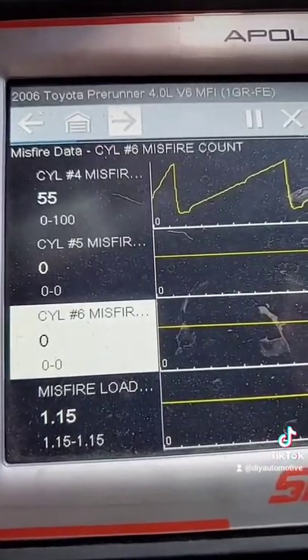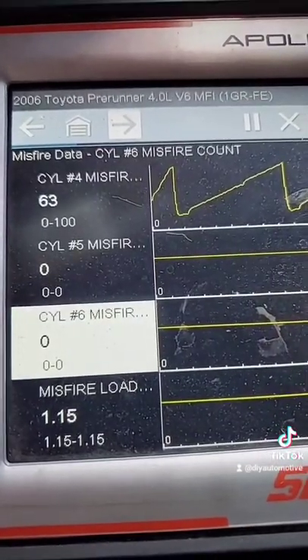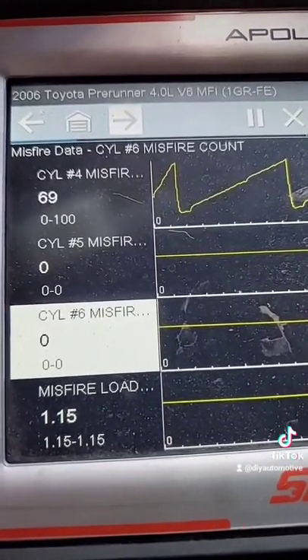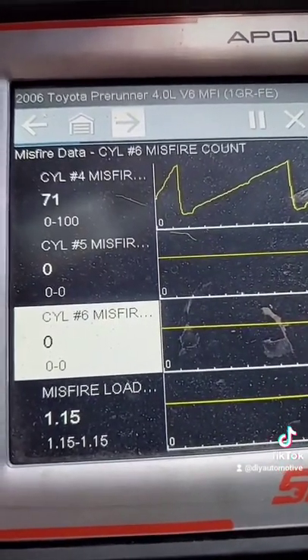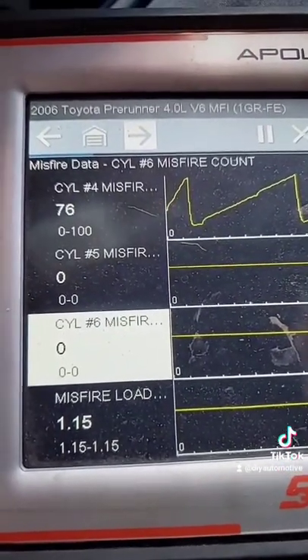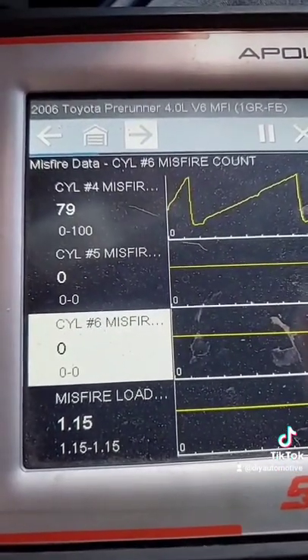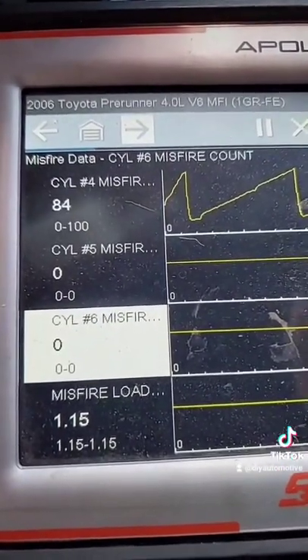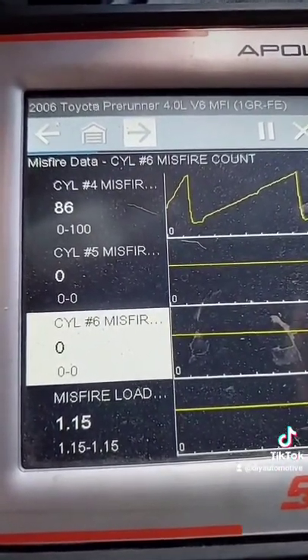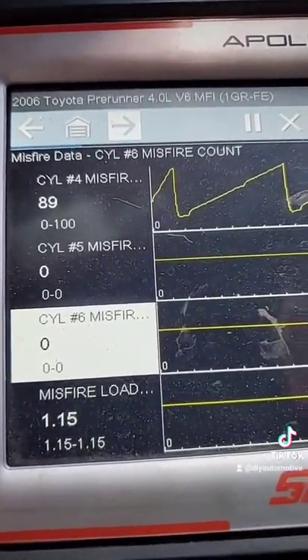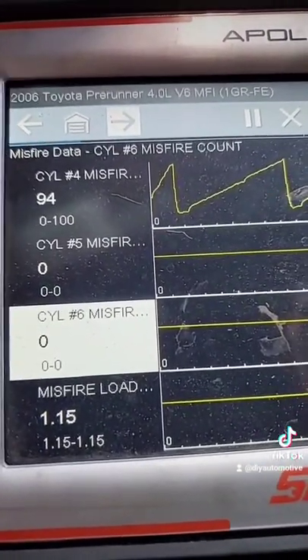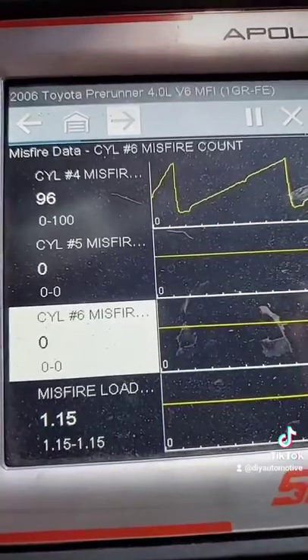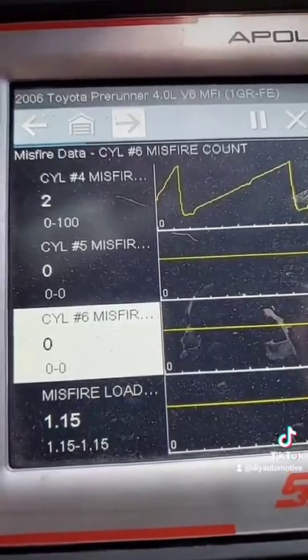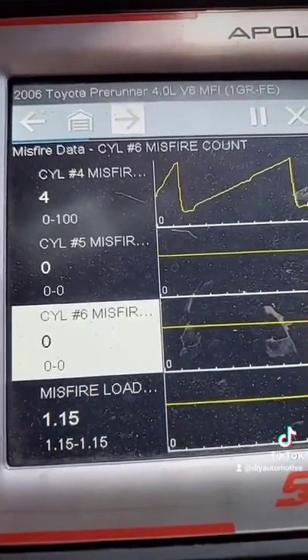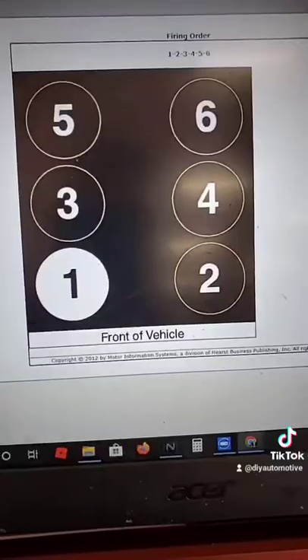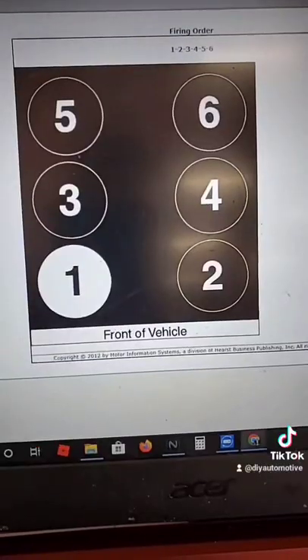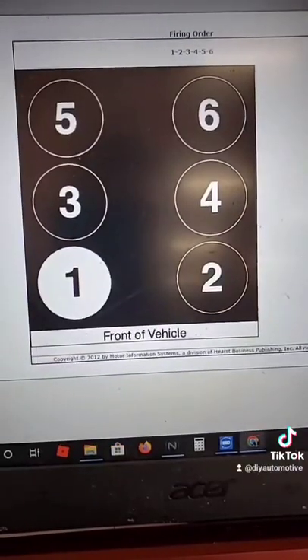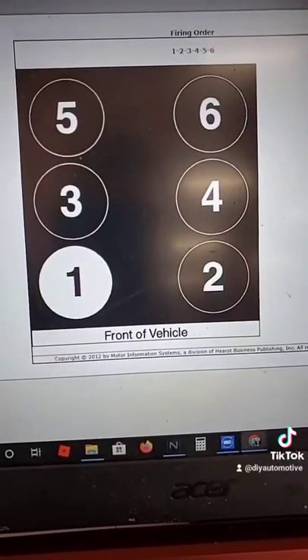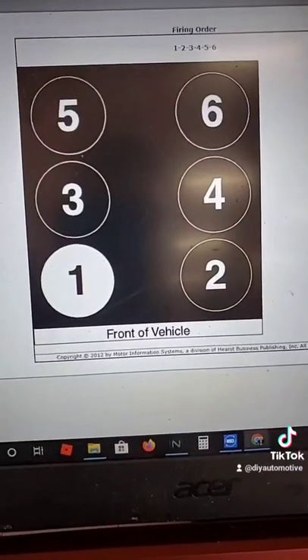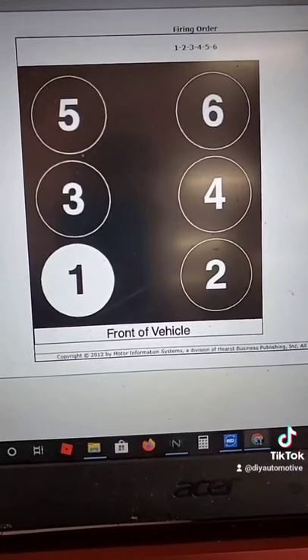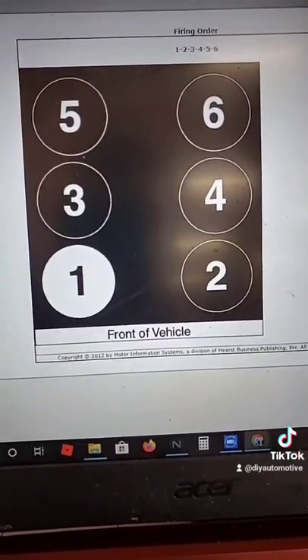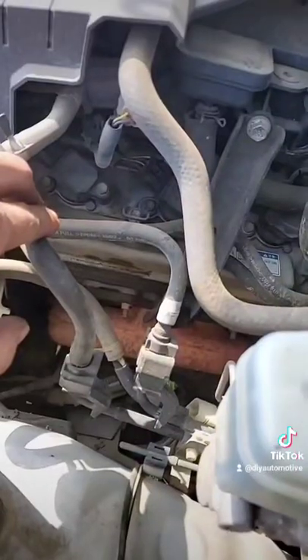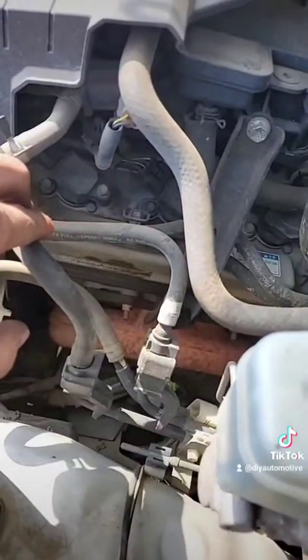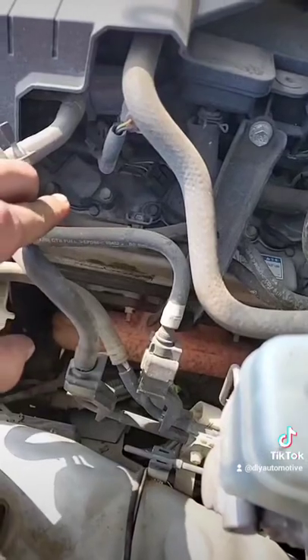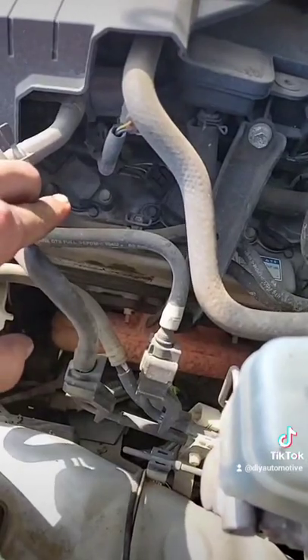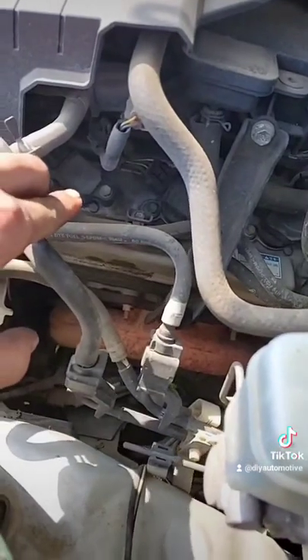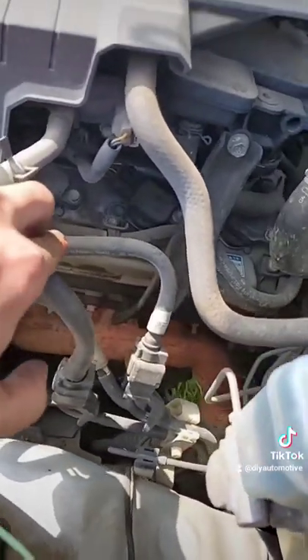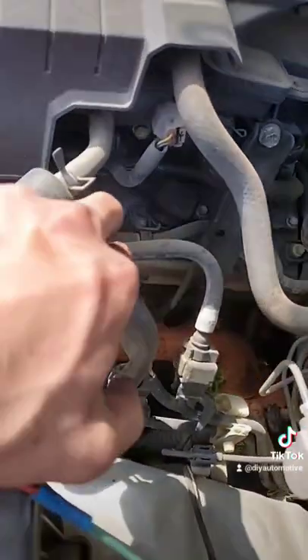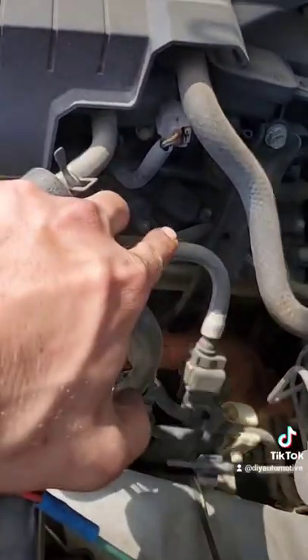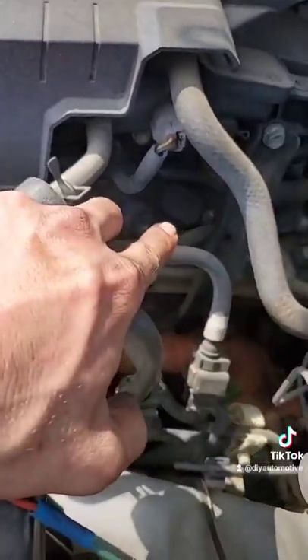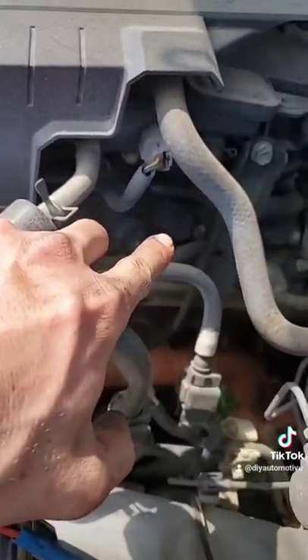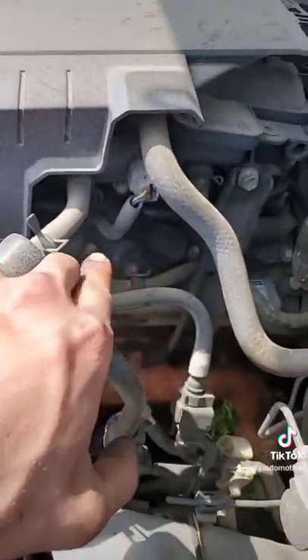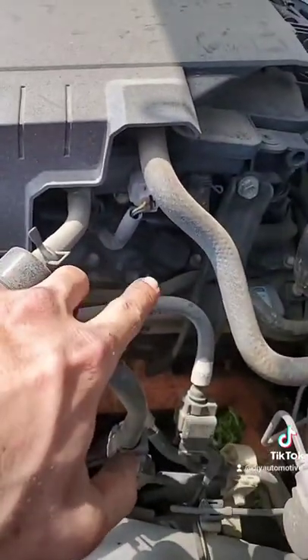We'll see if our misfire moves. If it does, that's our issue. So let's find out where Cylinder 4 is — here's Cylinder 2 and Cylinder 4. We're going to swap those two.